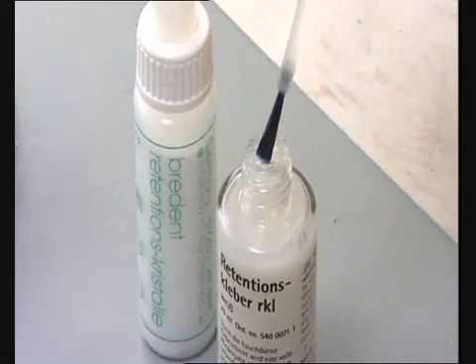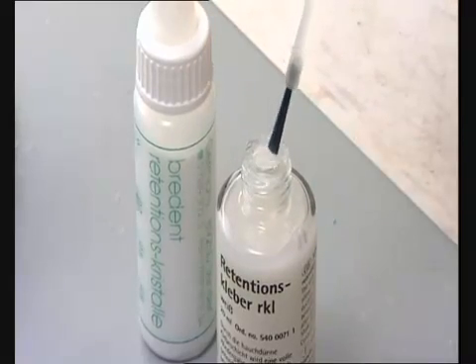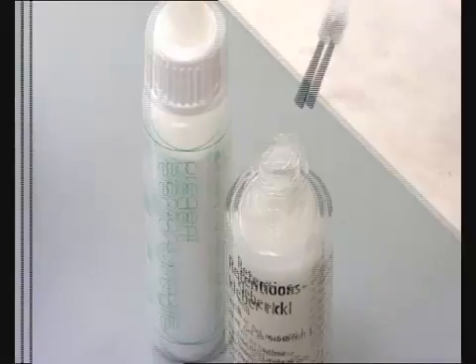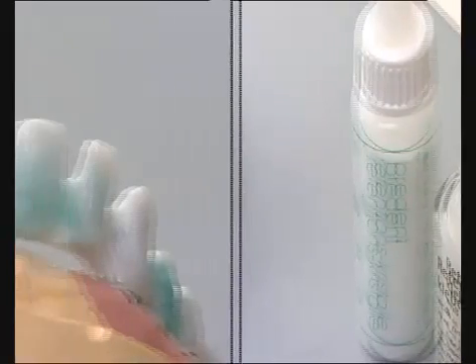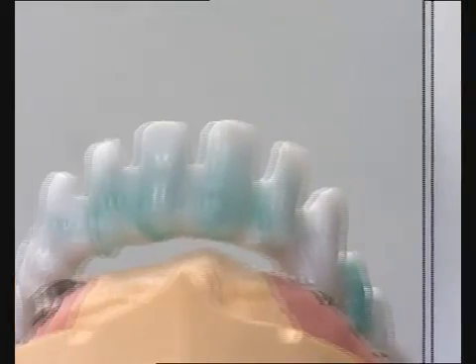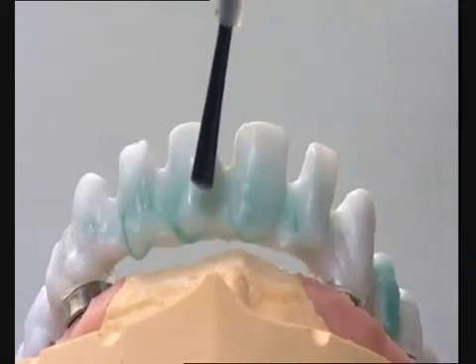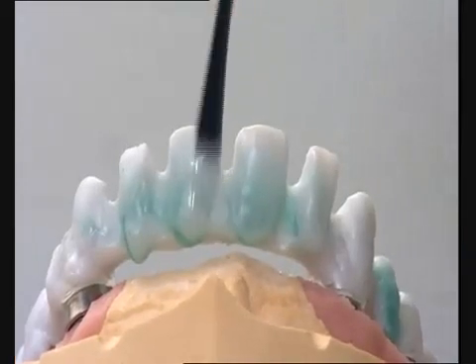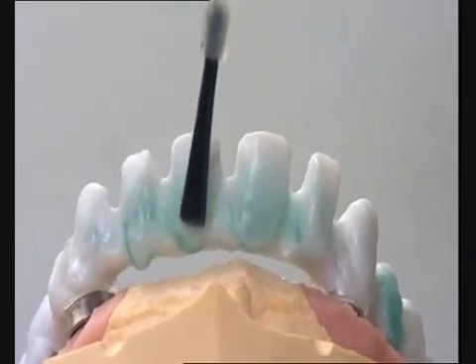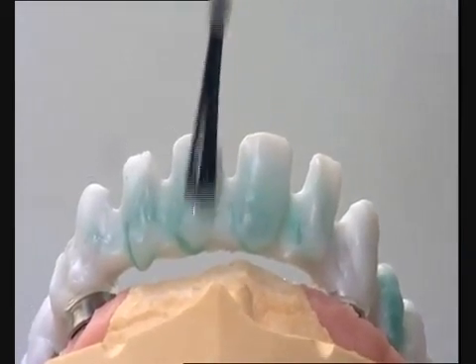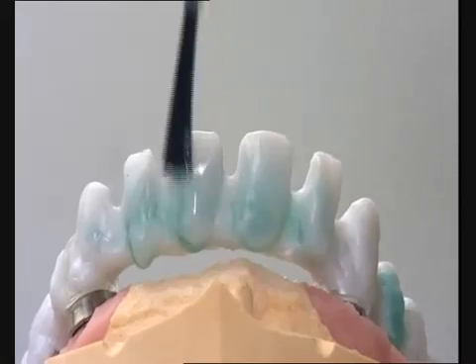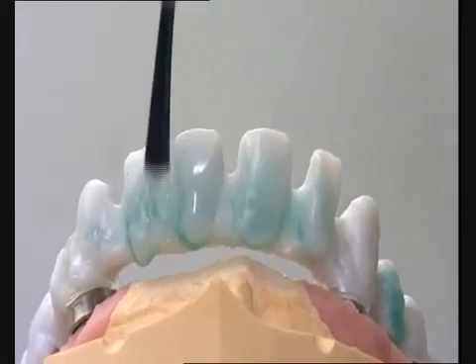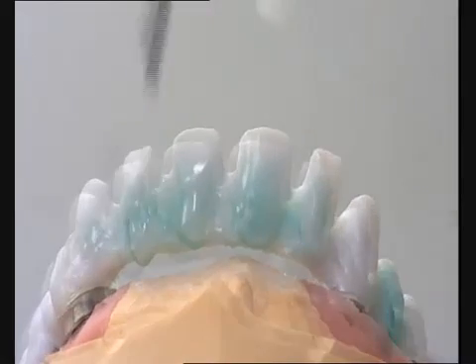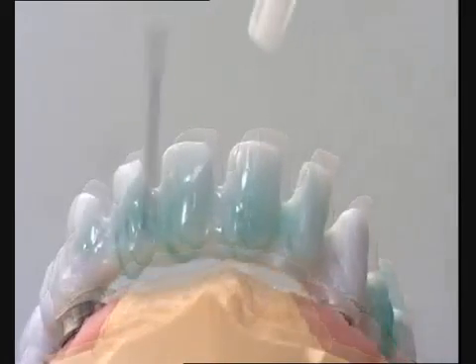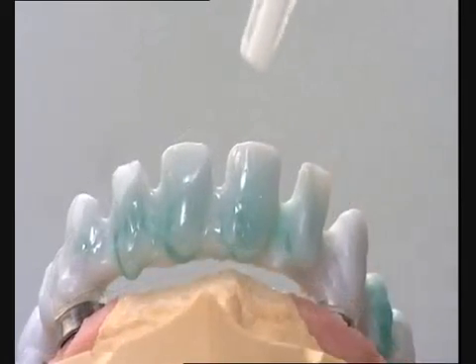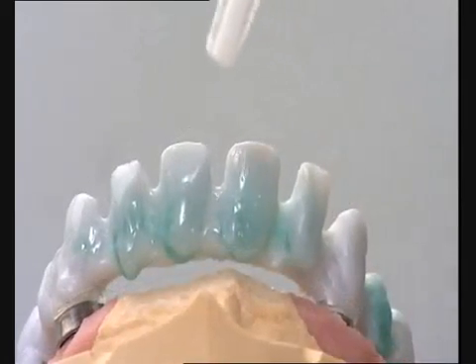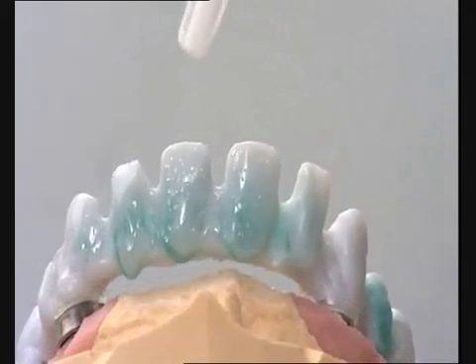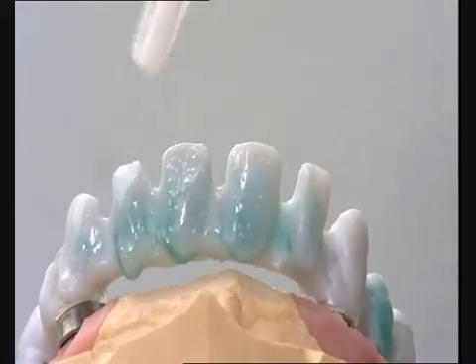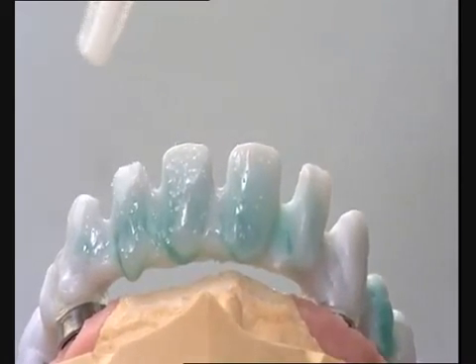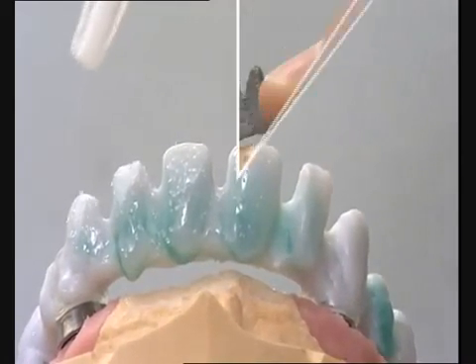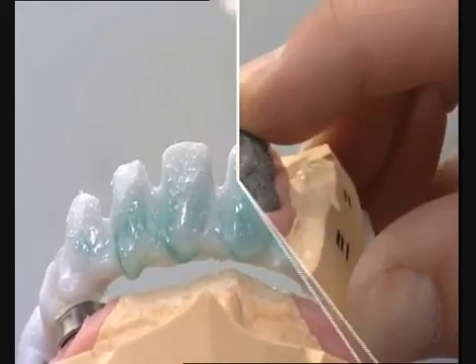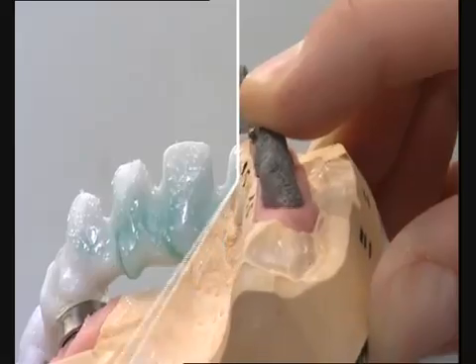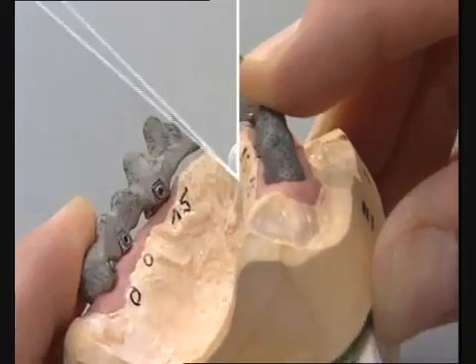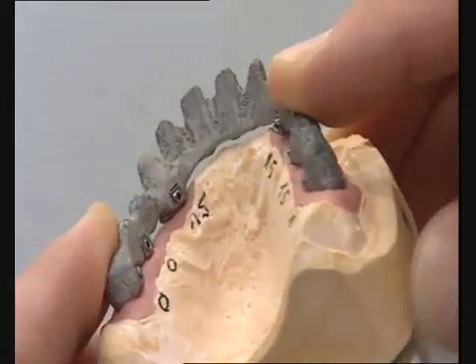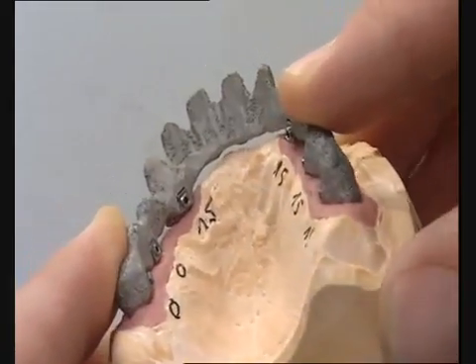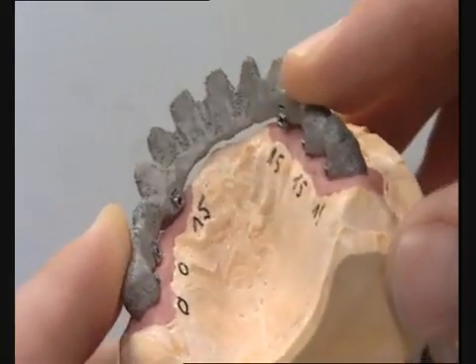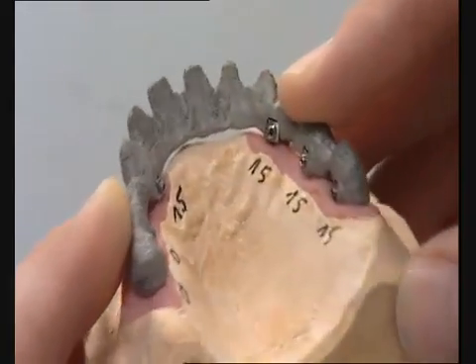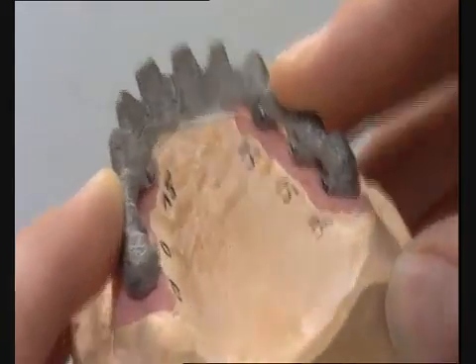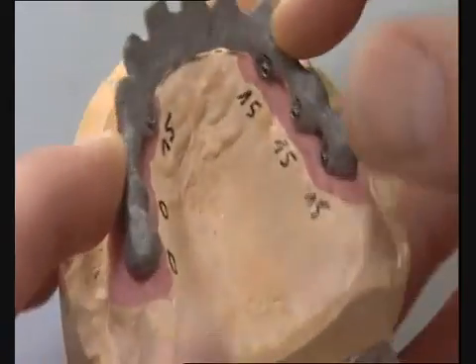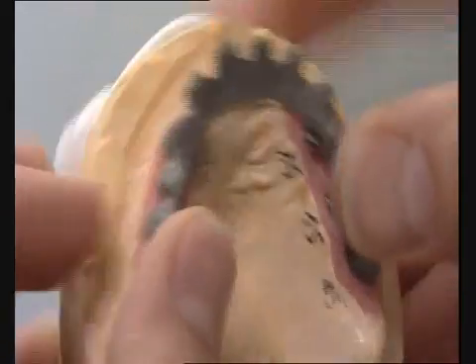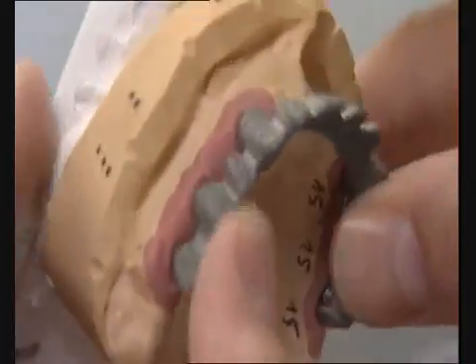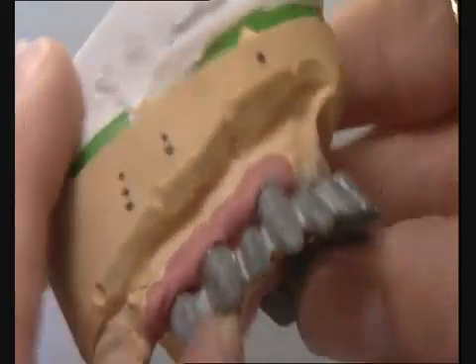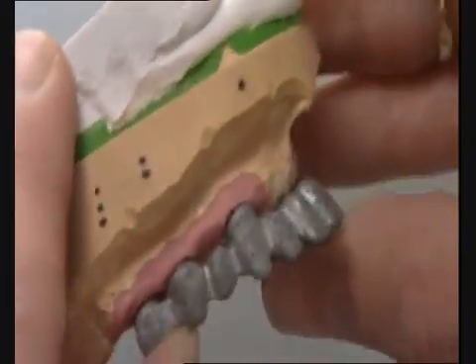Retention beads aid the acrylic-metal bond at a later stage. The framework was cast in a chromium cobalt alloy and finished.